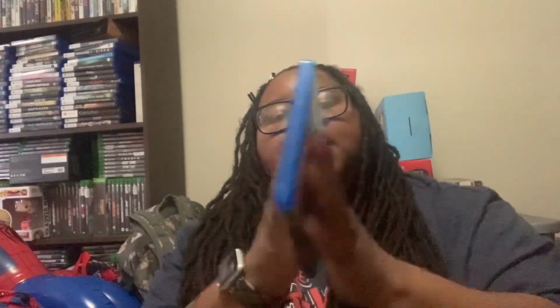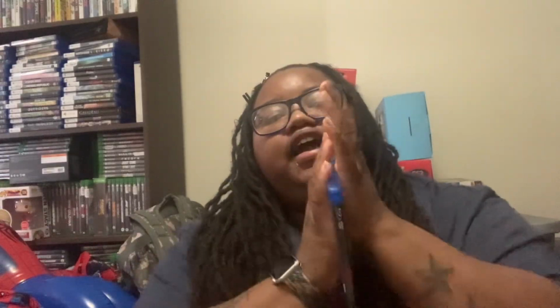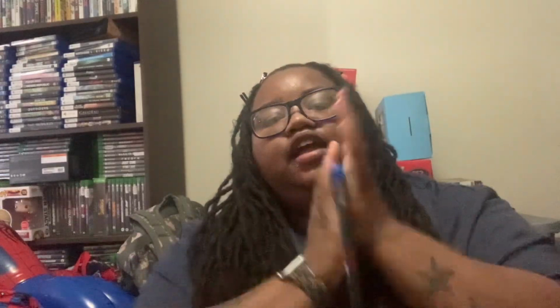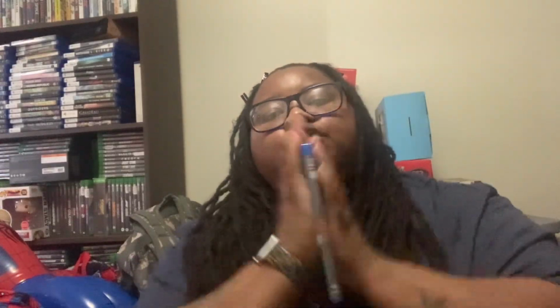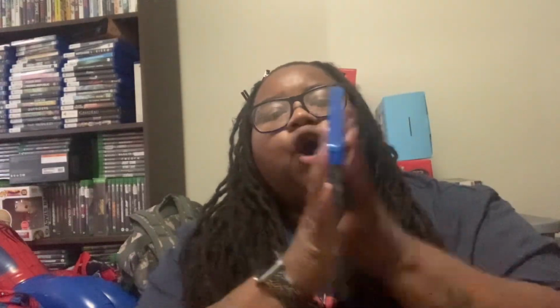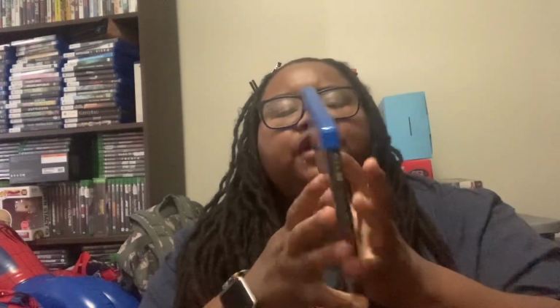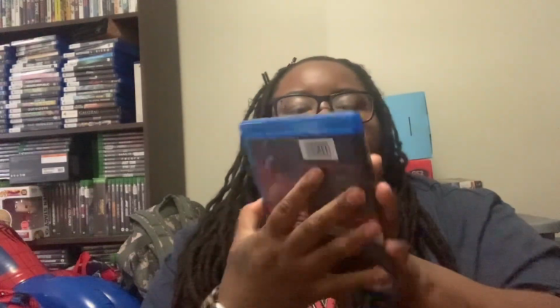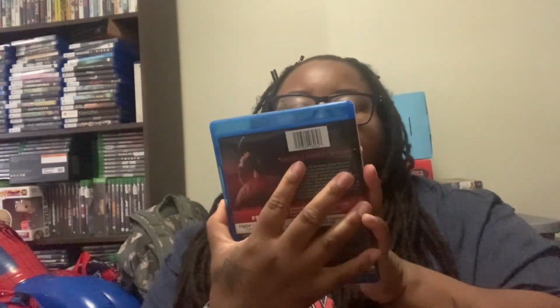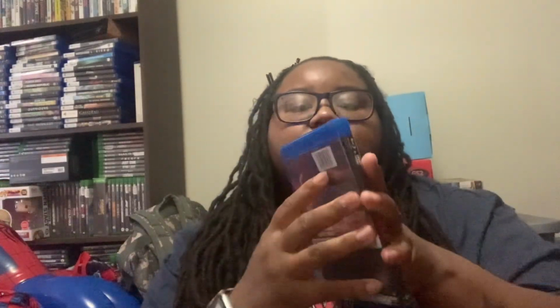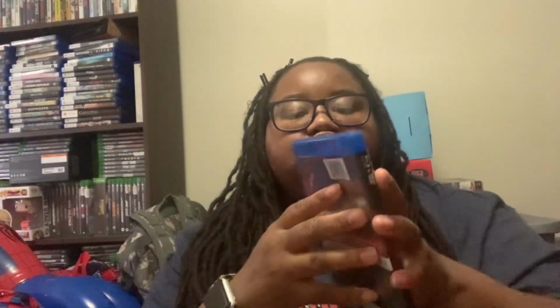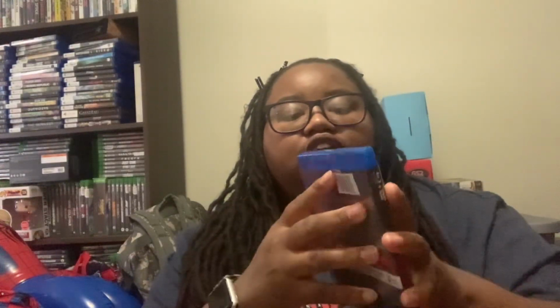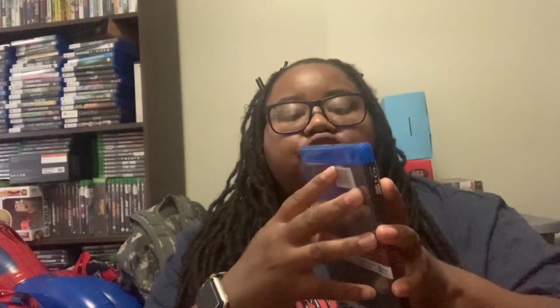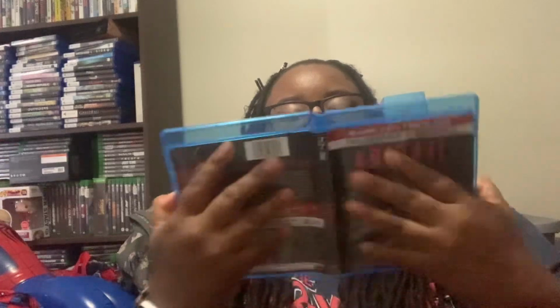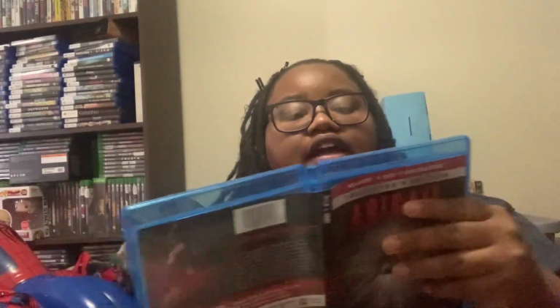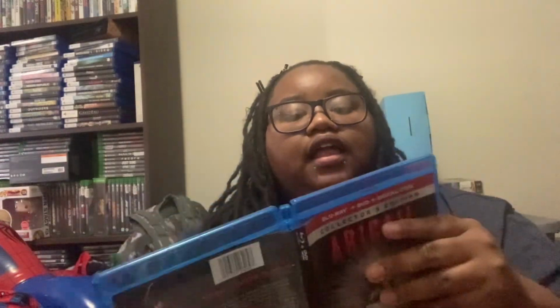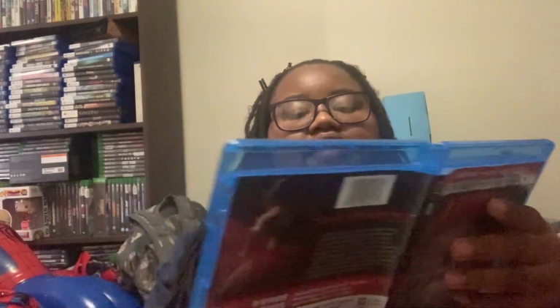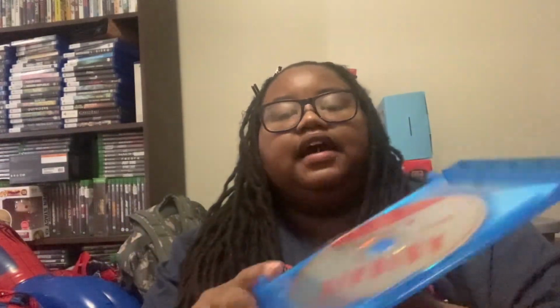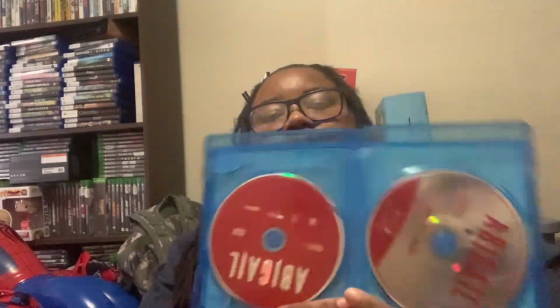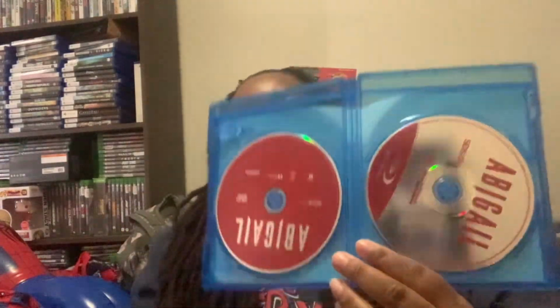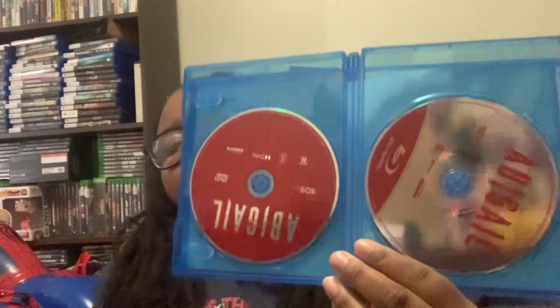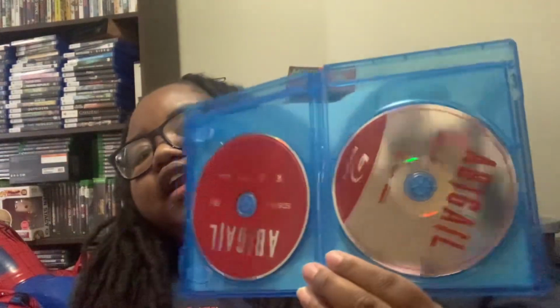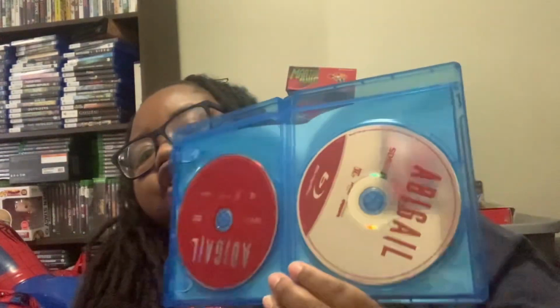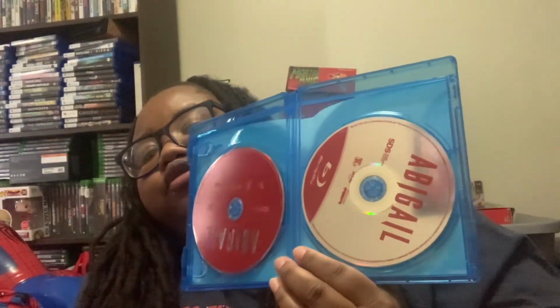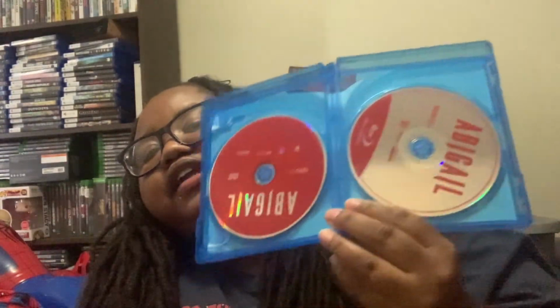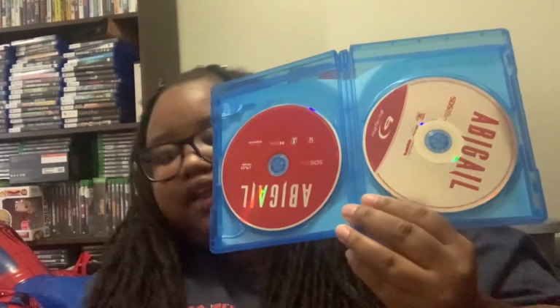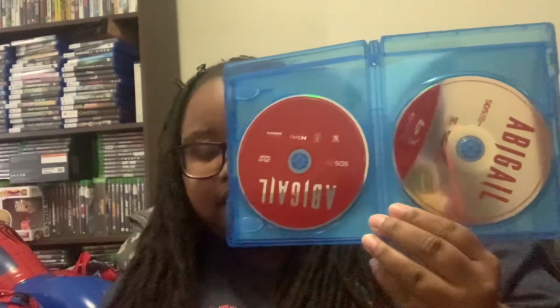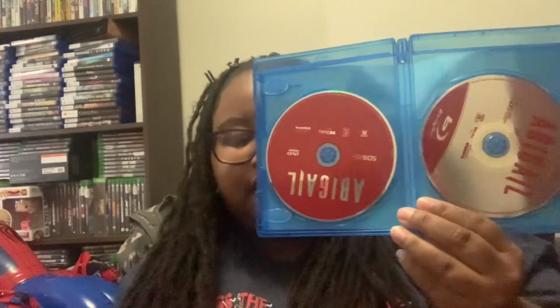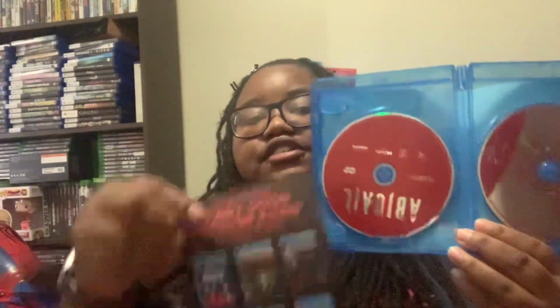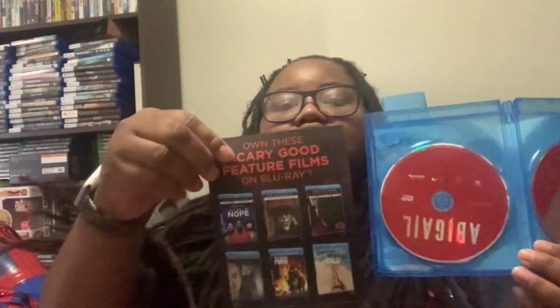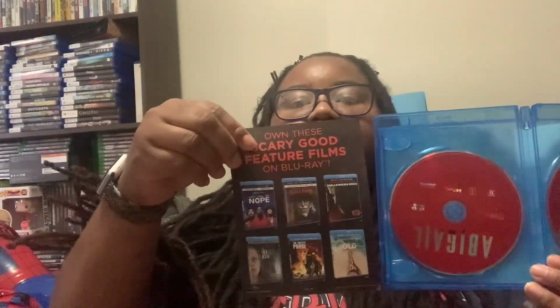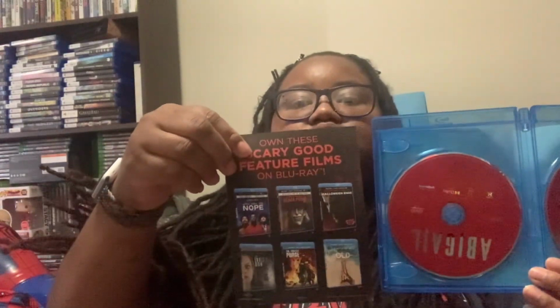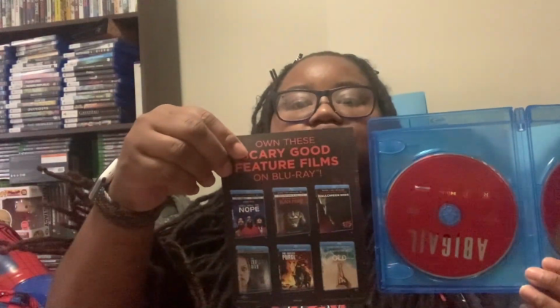Alright, we're about to open it up. There's always a digital color code in it too, so I got to take that out. Here it is. Here's the Blu-ray and the DVD.